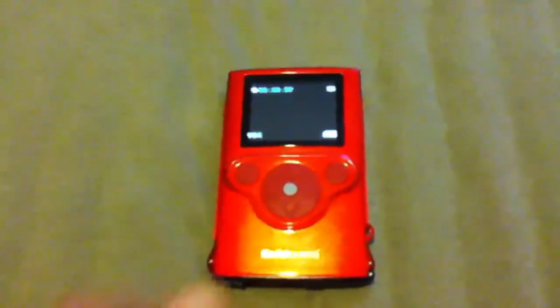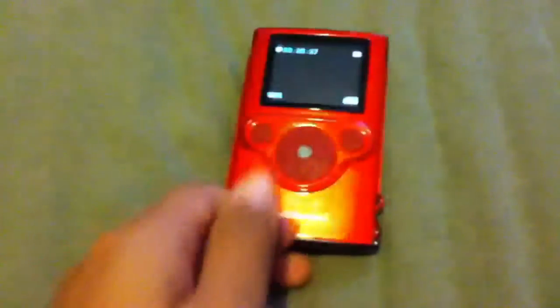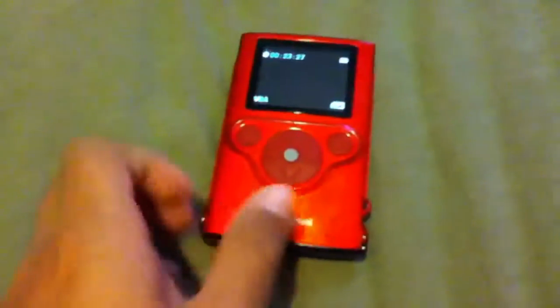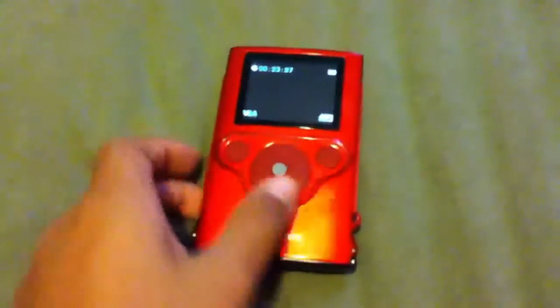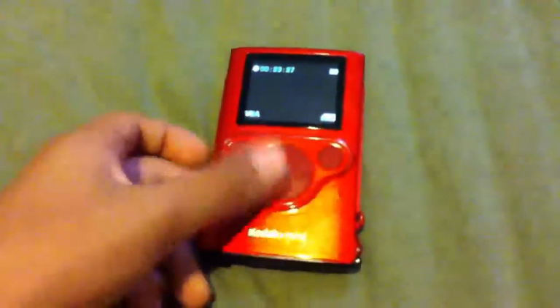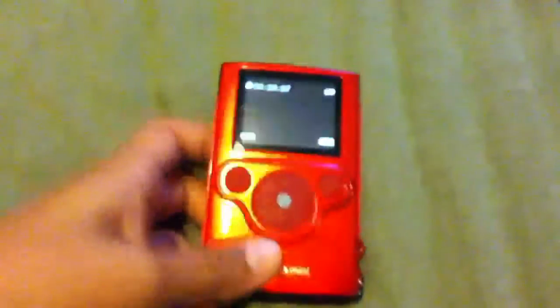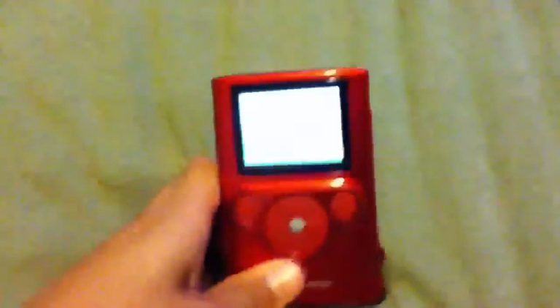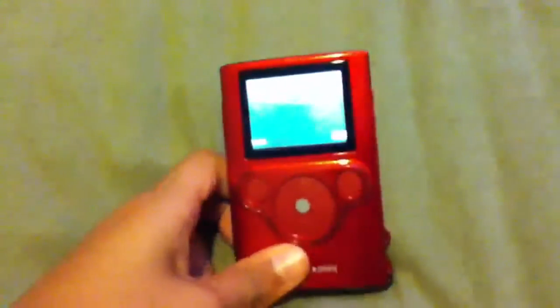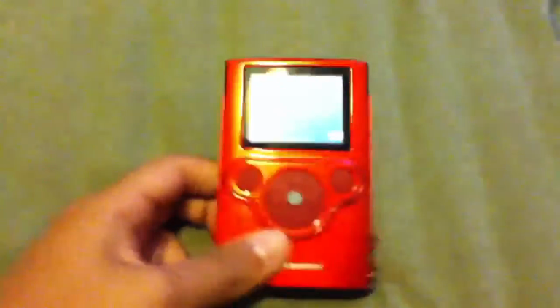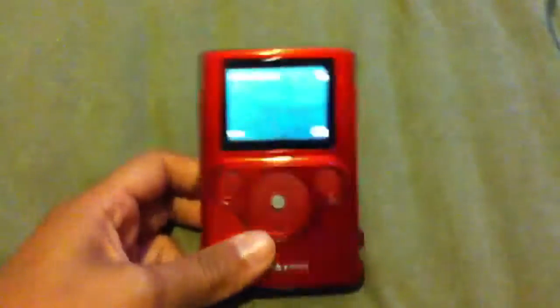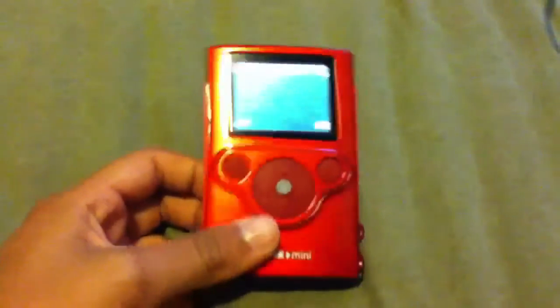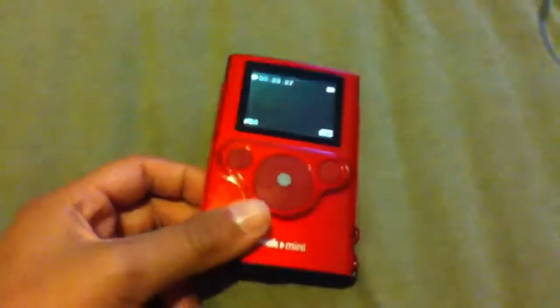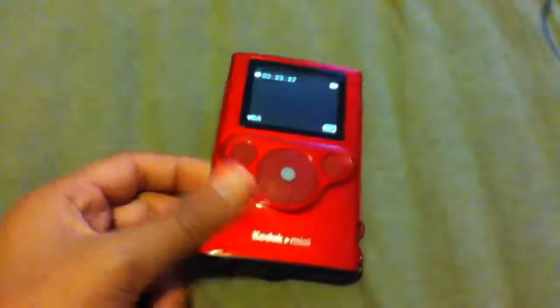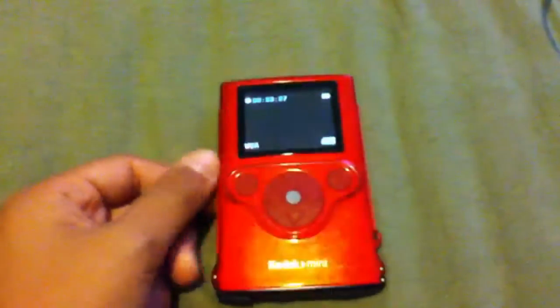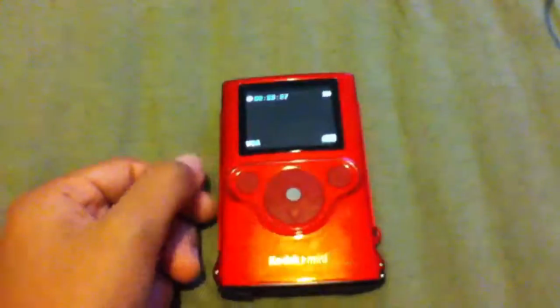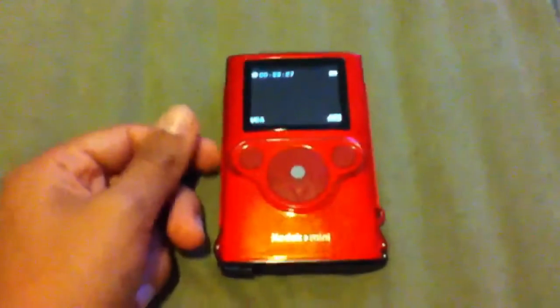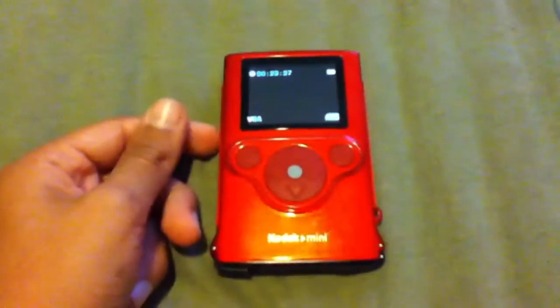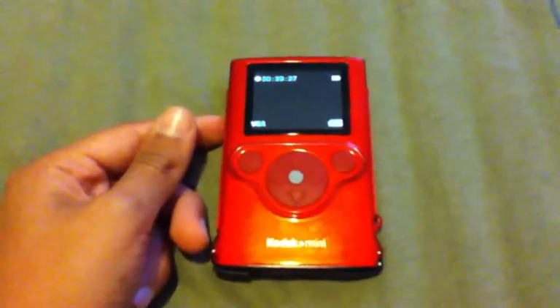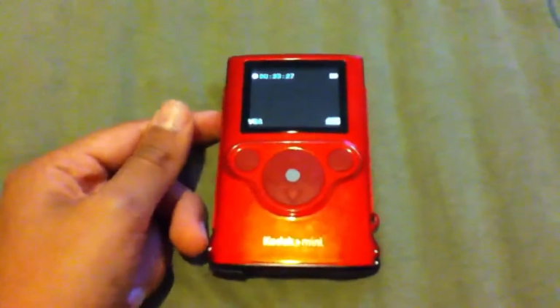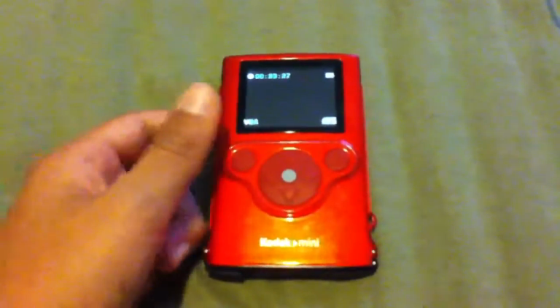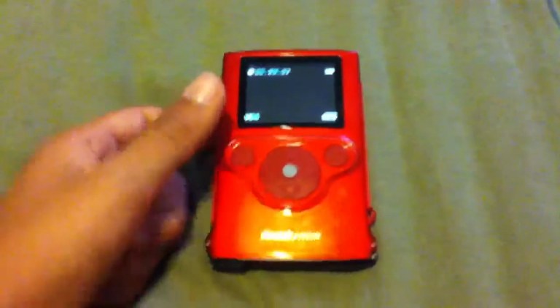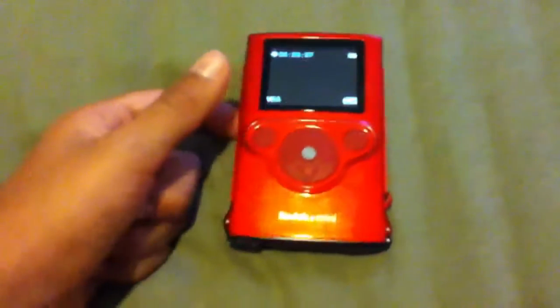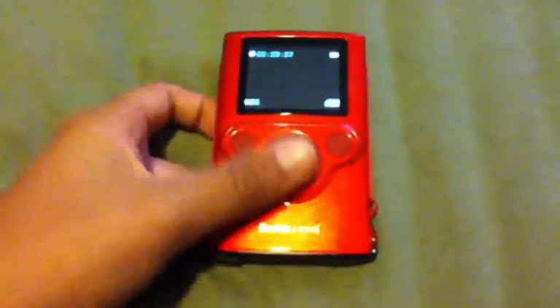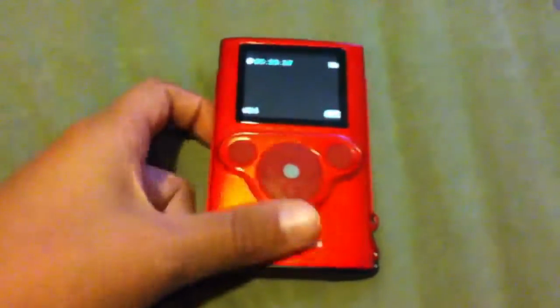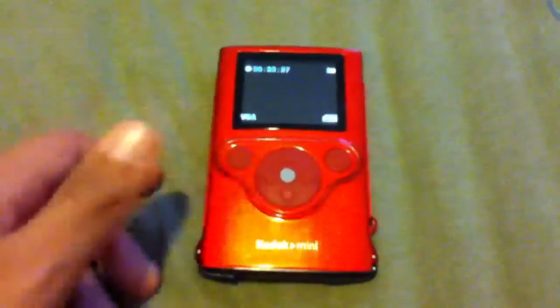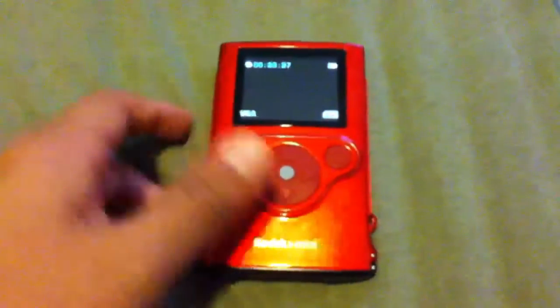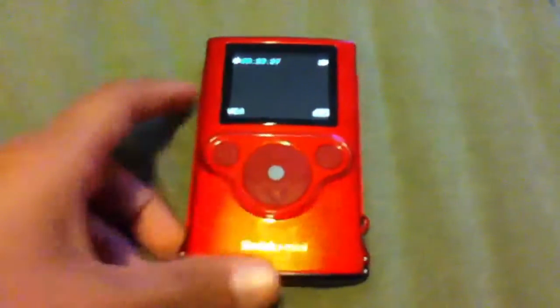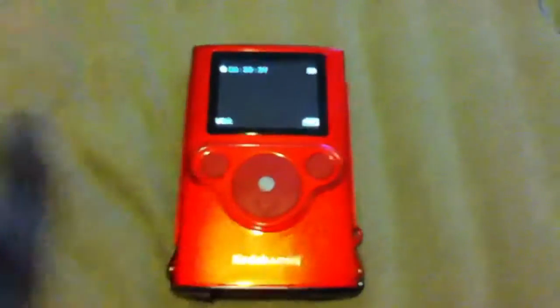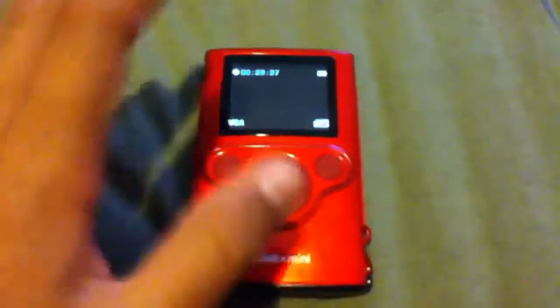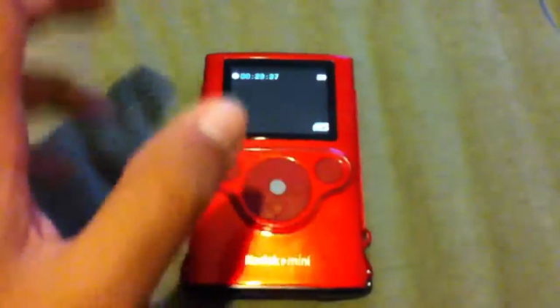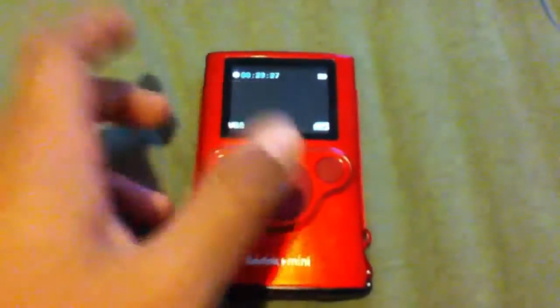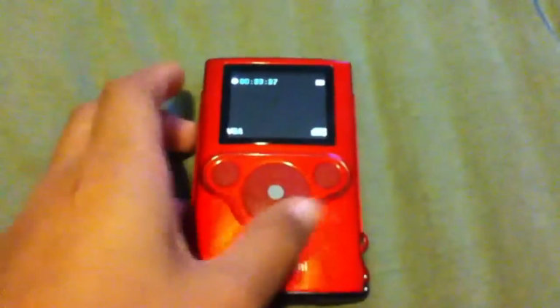Hello YouTube, this is MosesM100 with a review of the Kodak Mini. Let's go ahead and get started.